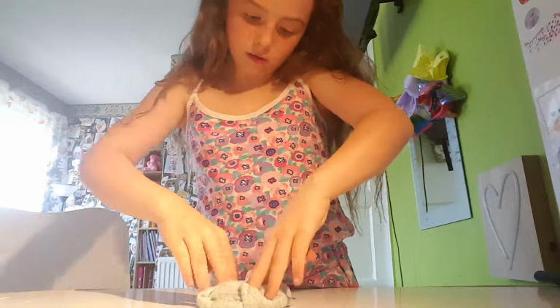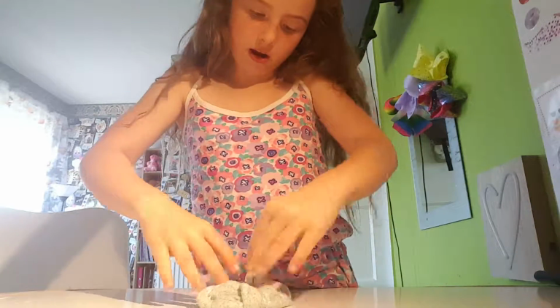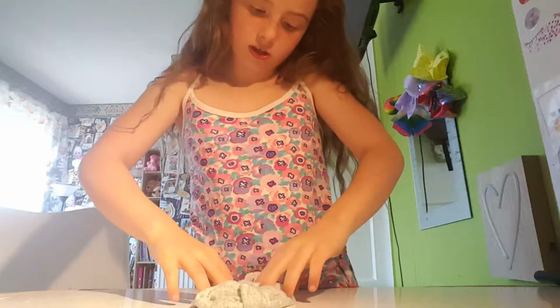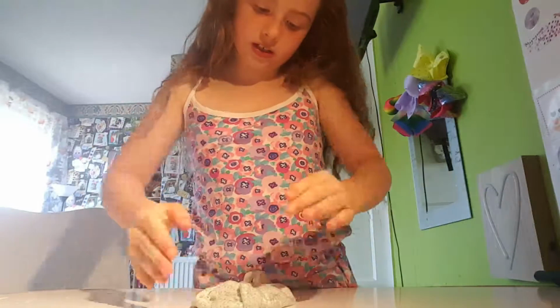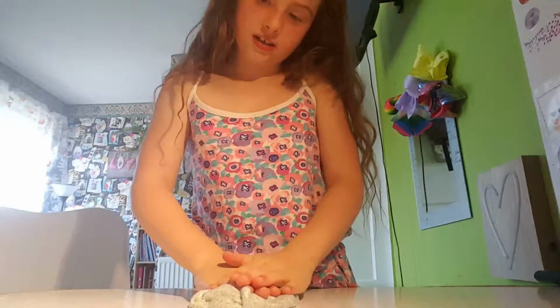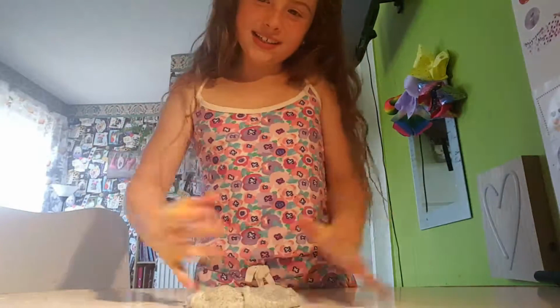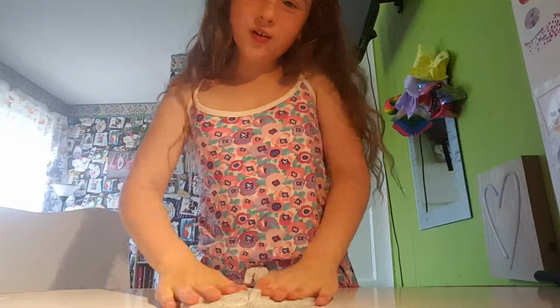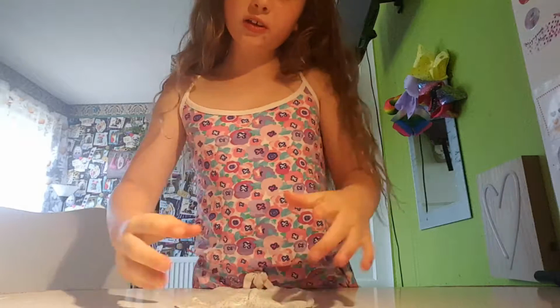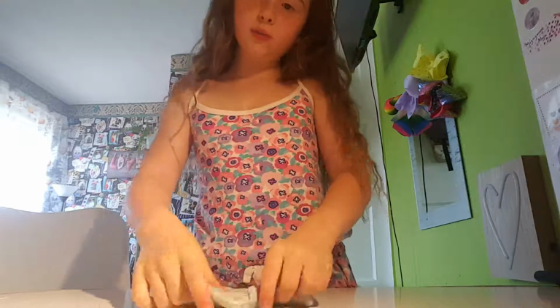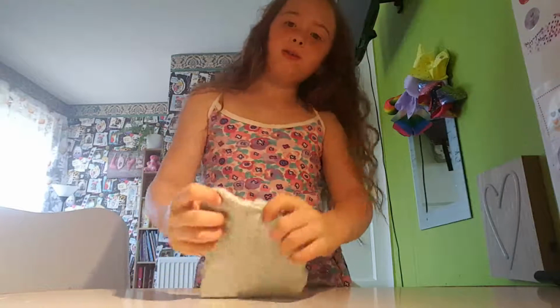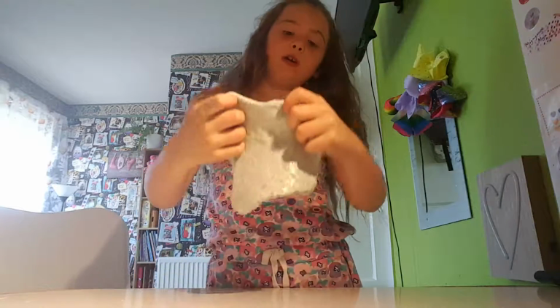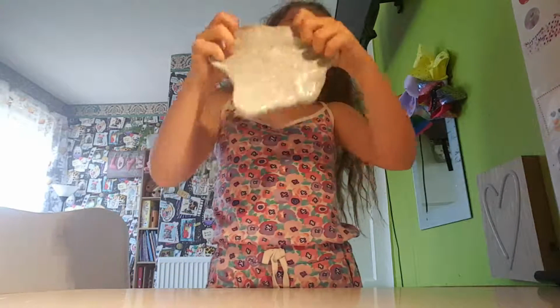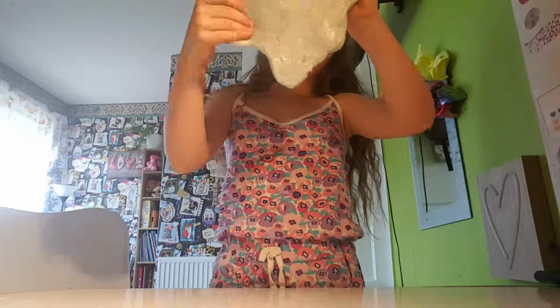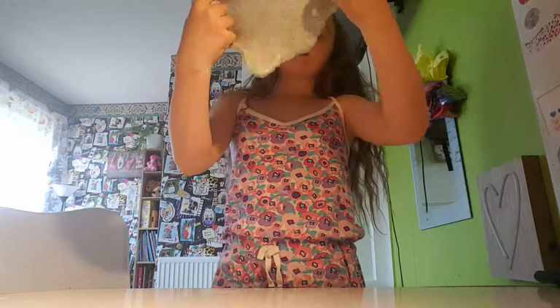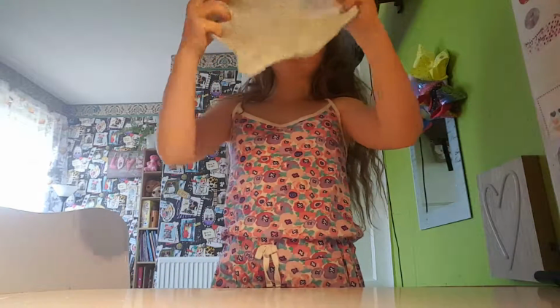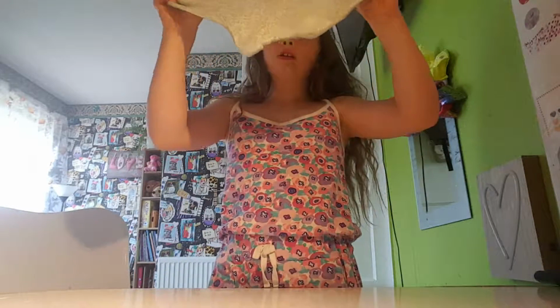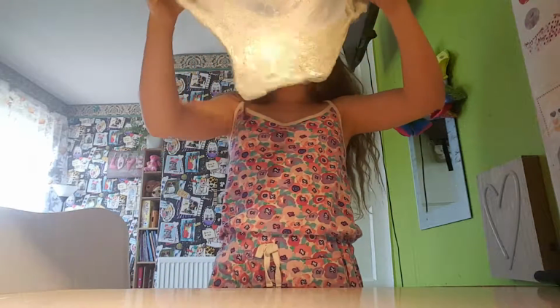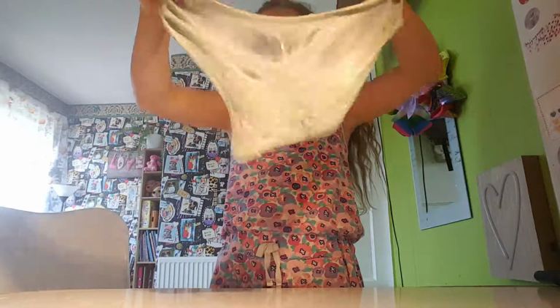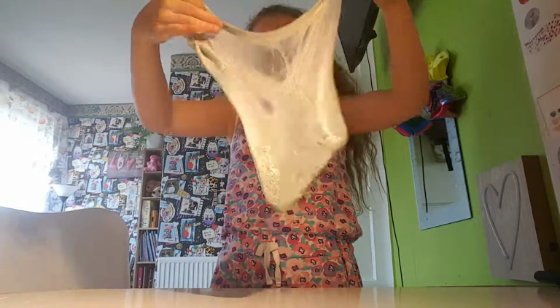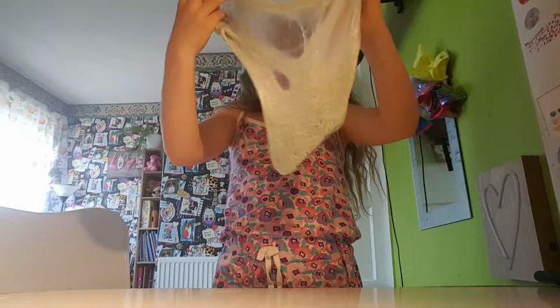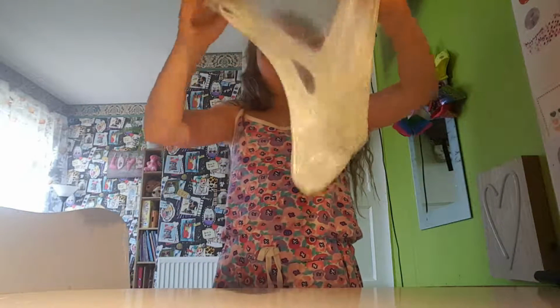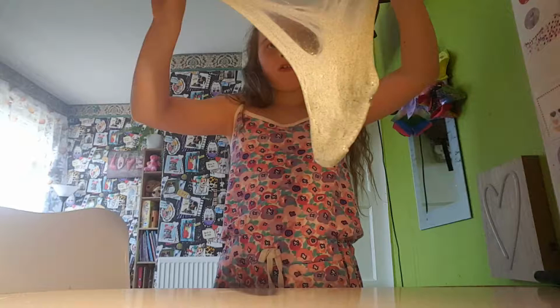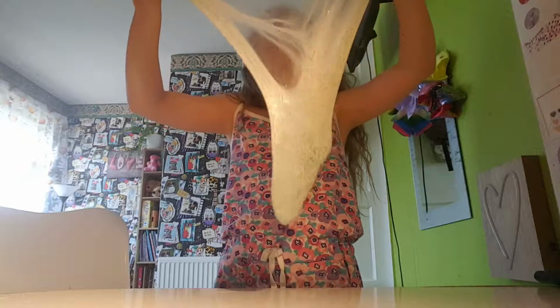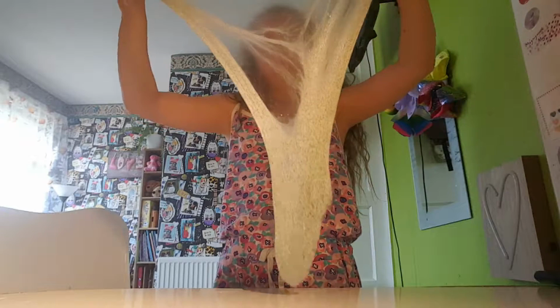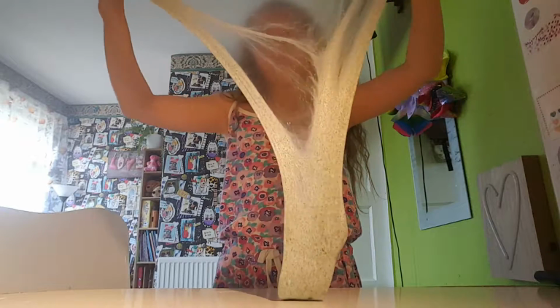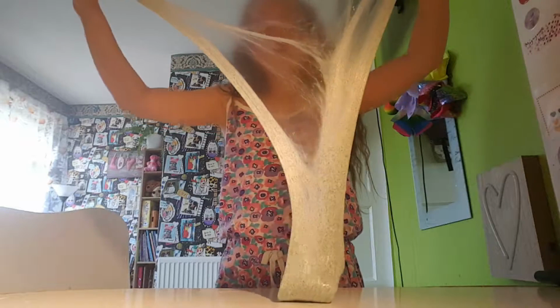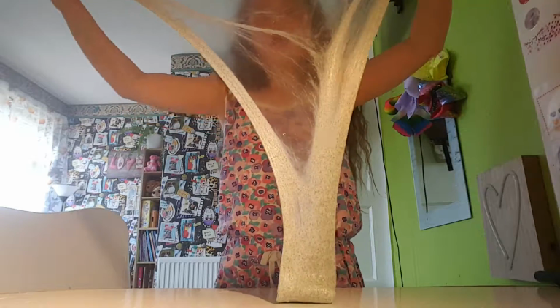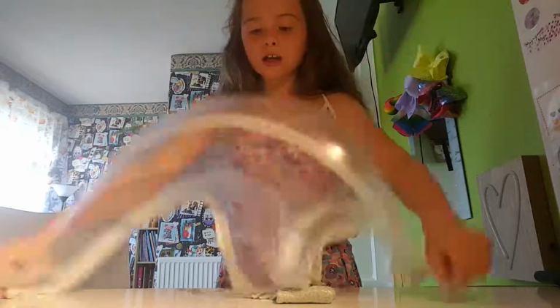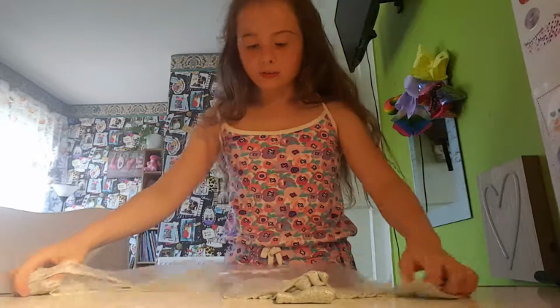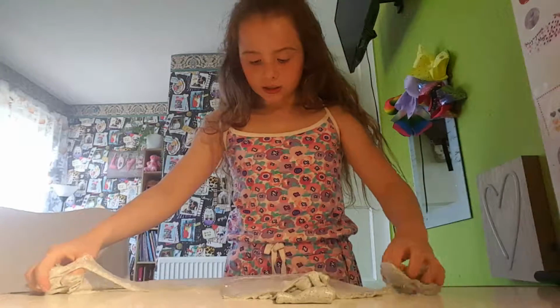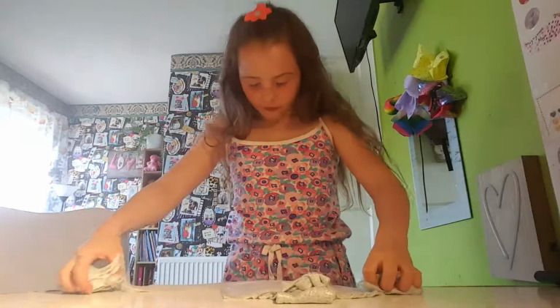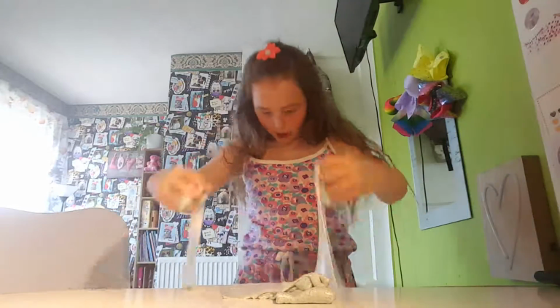Oh my gosh, this is just so cool. It's supposed to be fluffy — it doesn't look fluffy, but it feels really fluffy. Oh look, I can see through it.